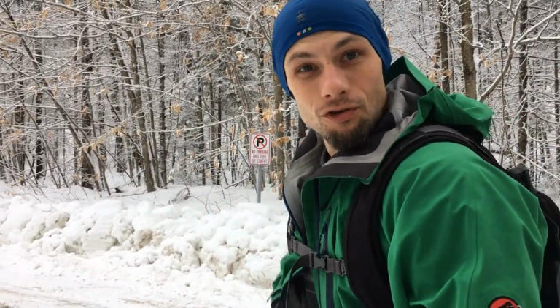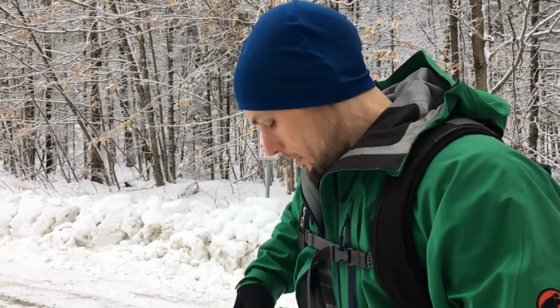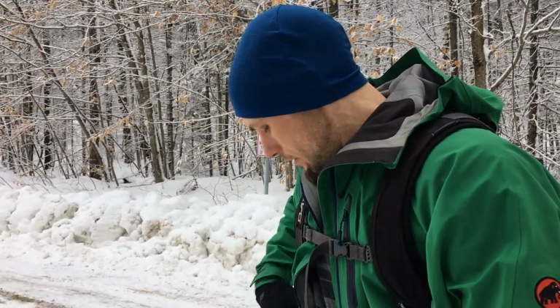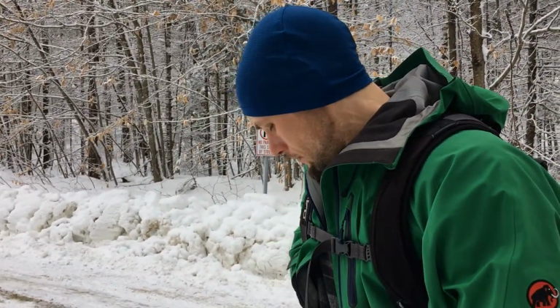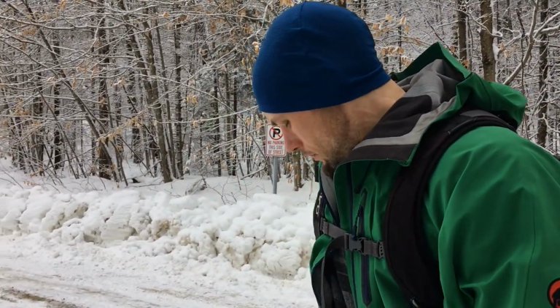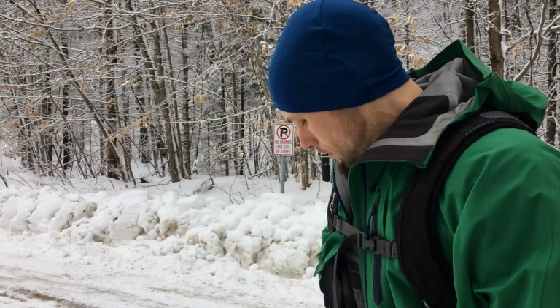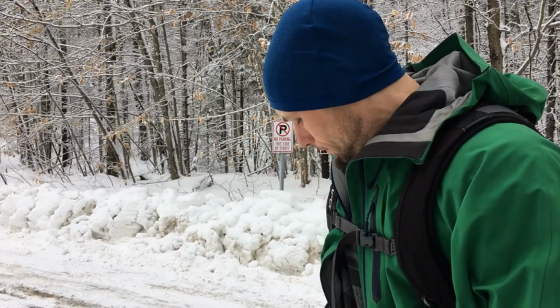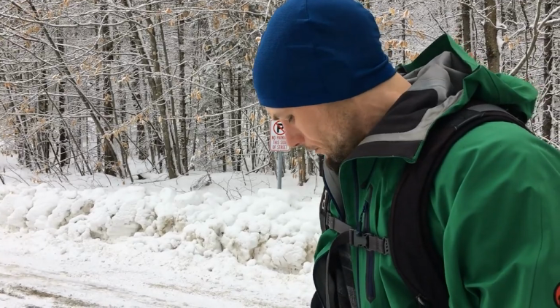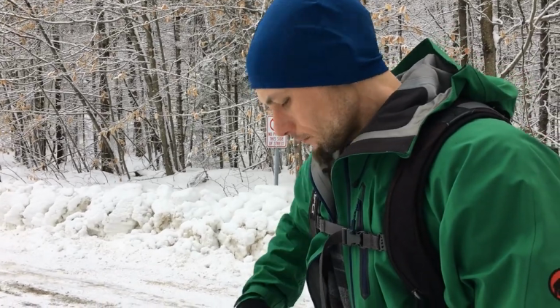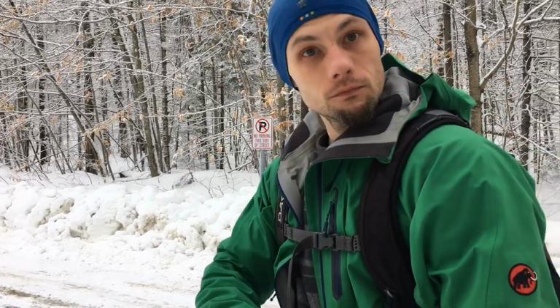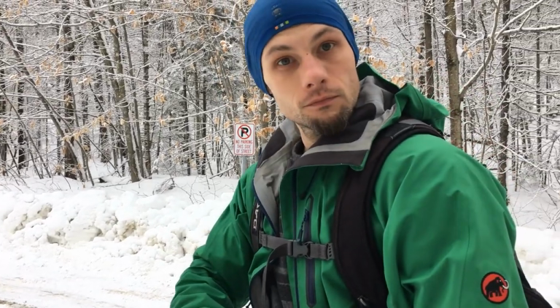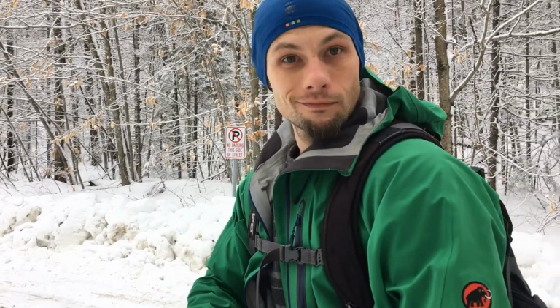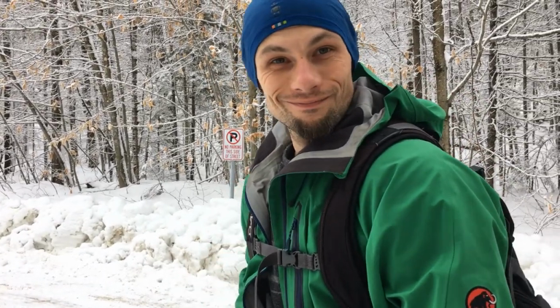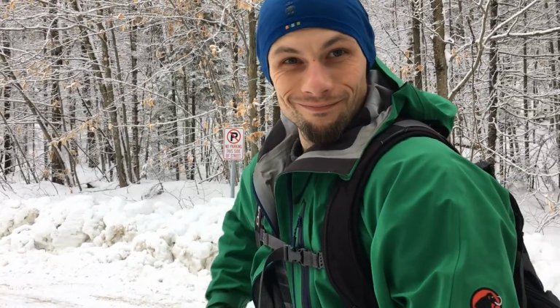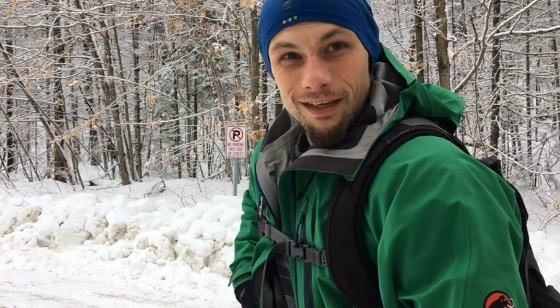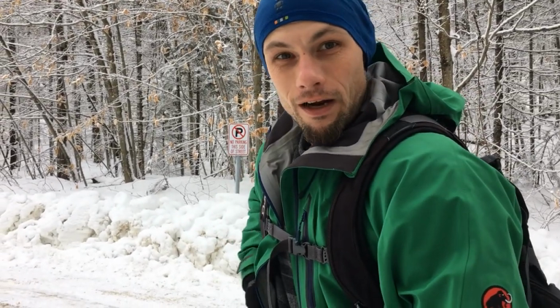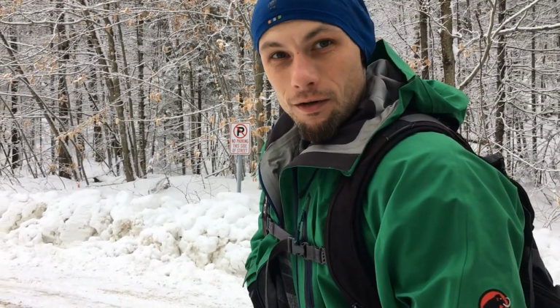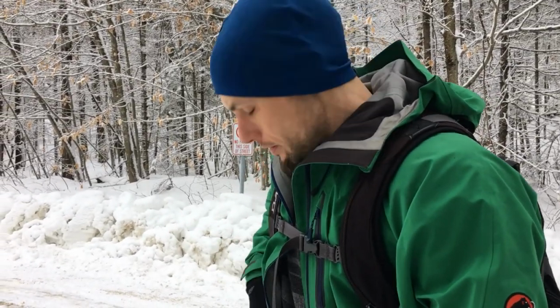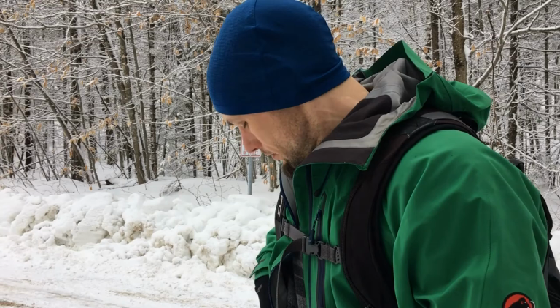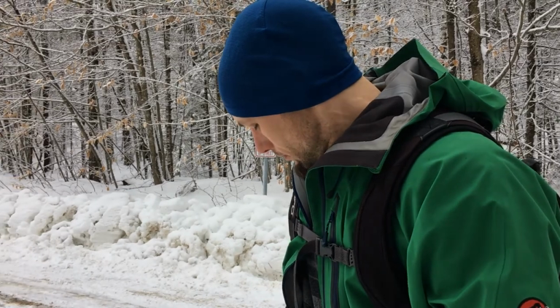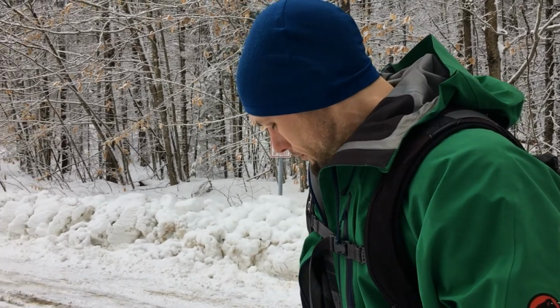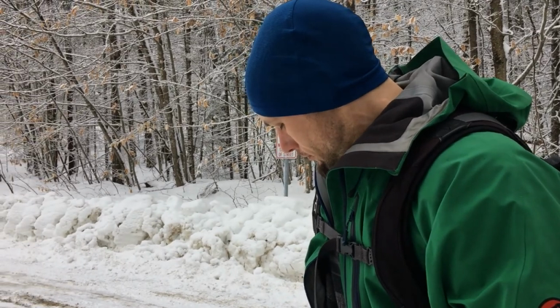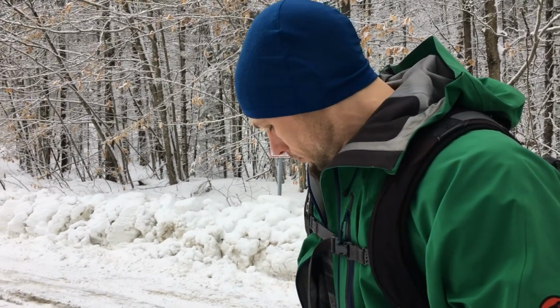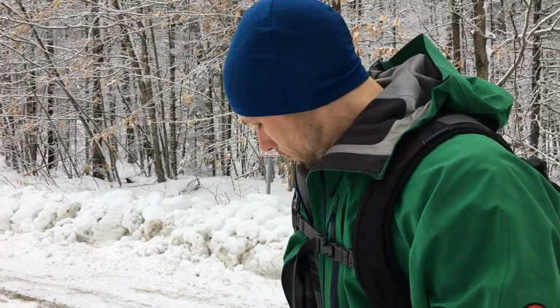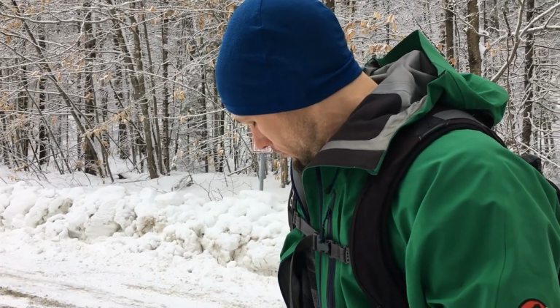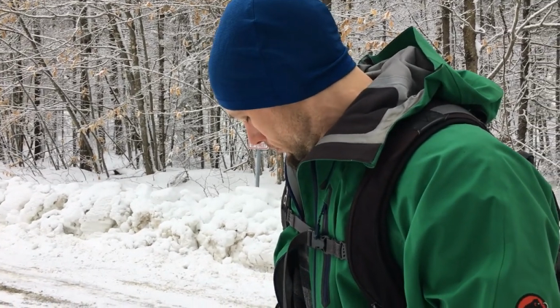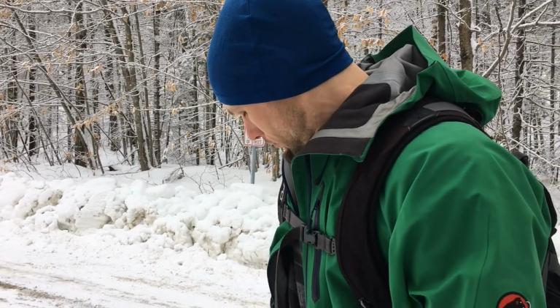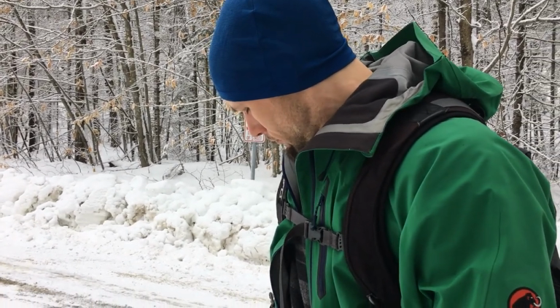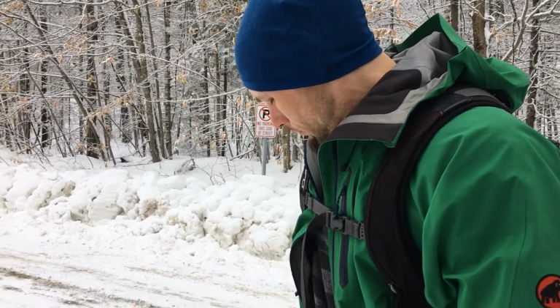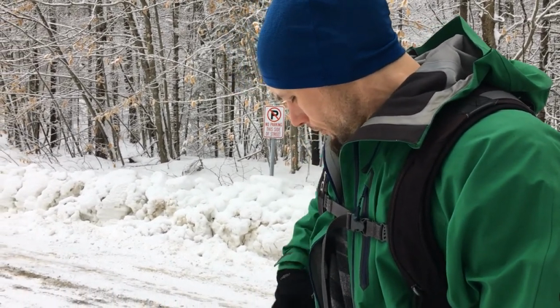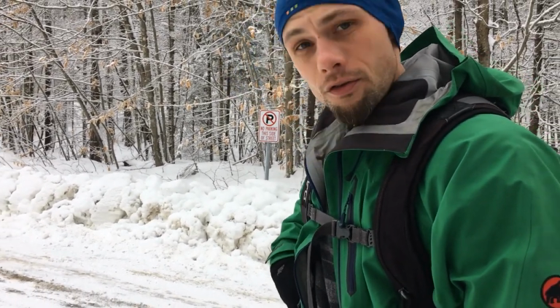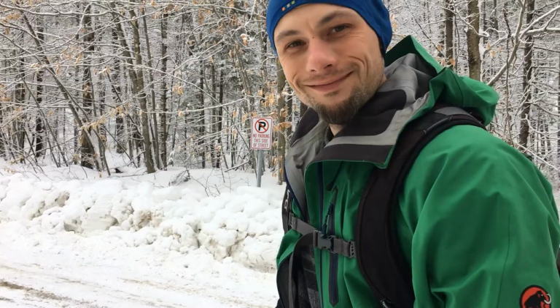Yeah, new trail of Cardigan. Doing 52 with a View. Fire Tower Closed. 50 Finest. Jenny's List.